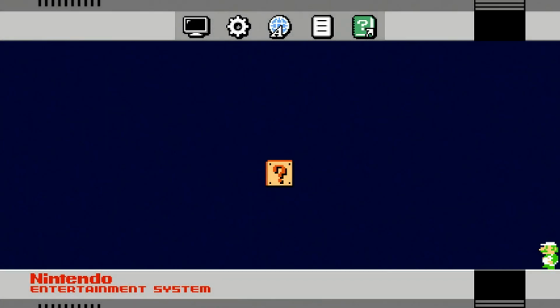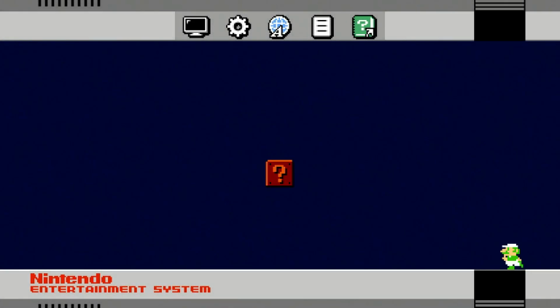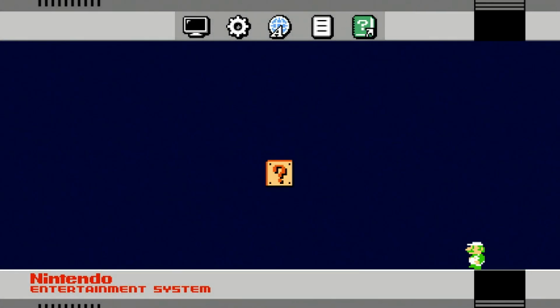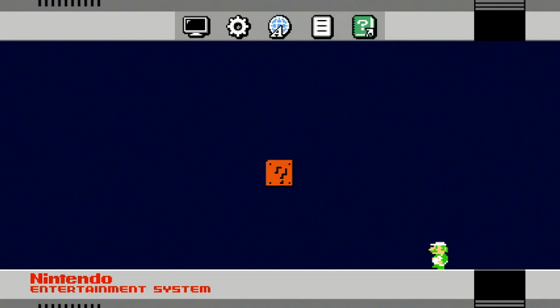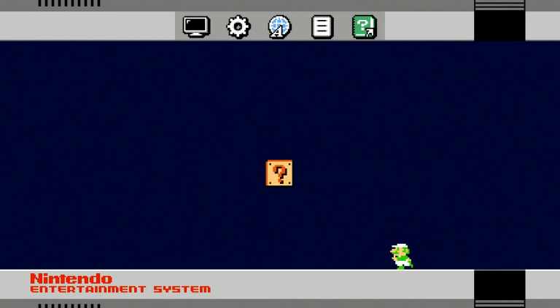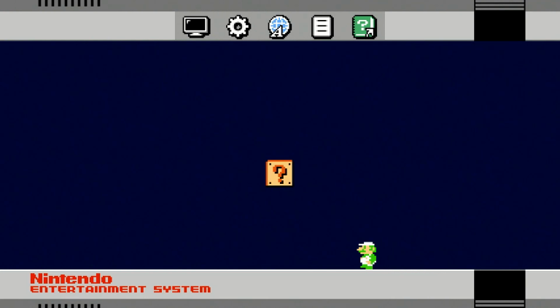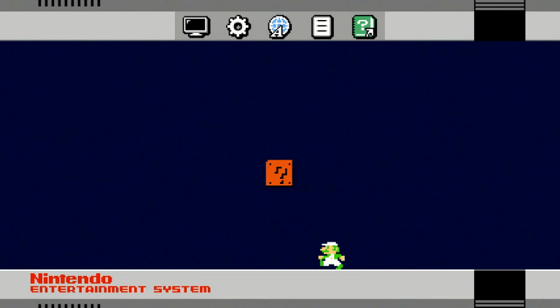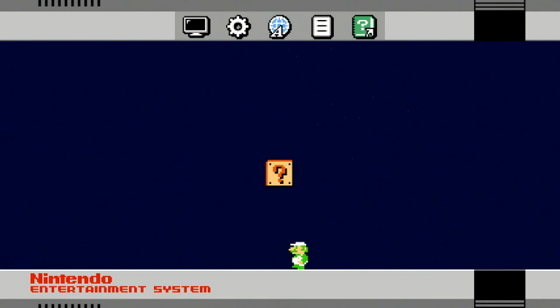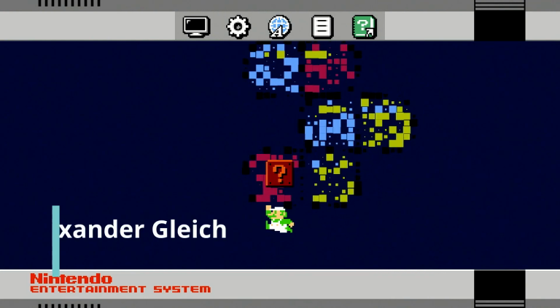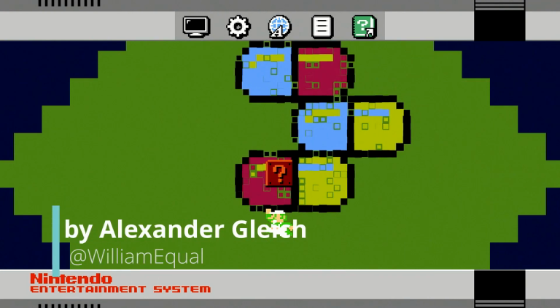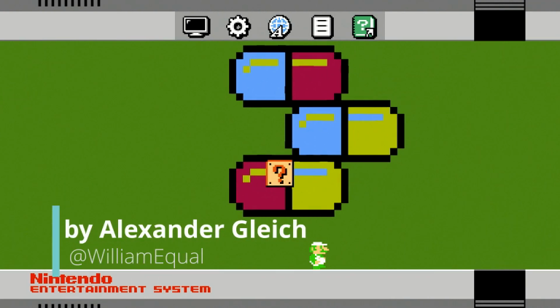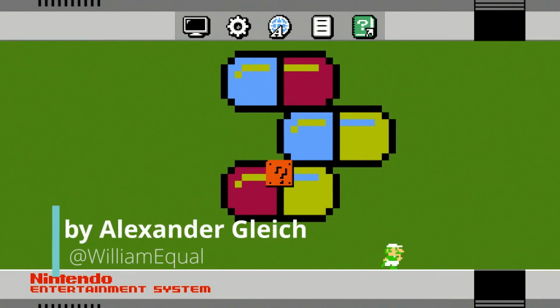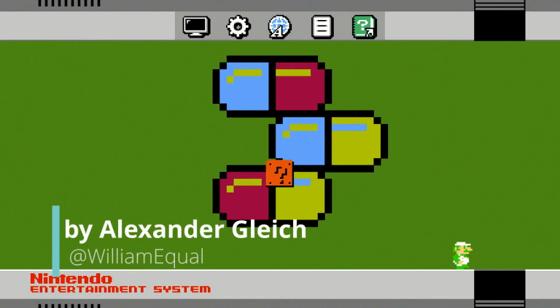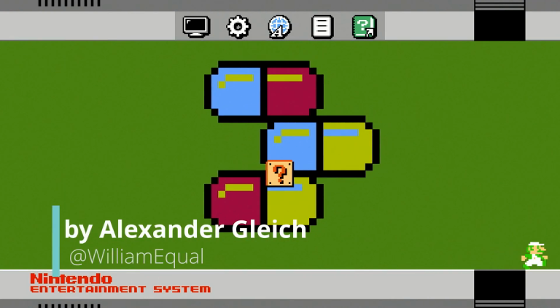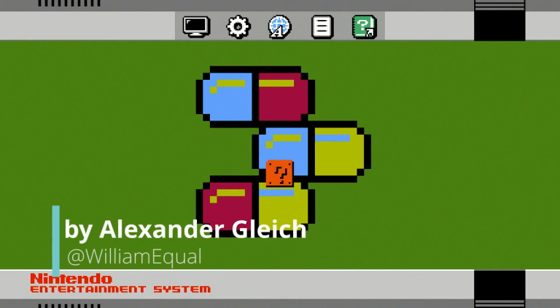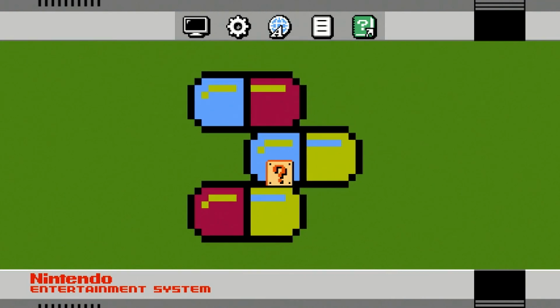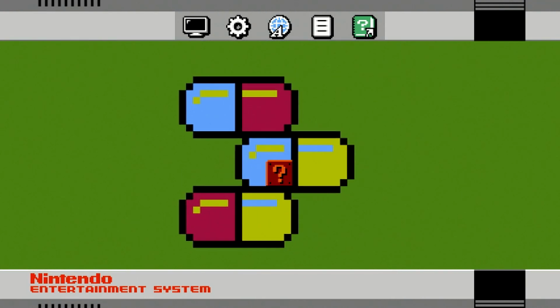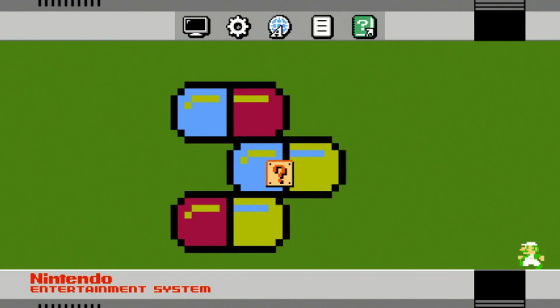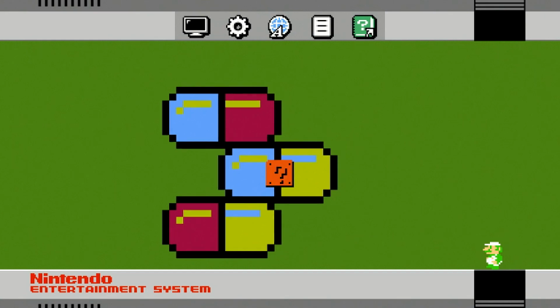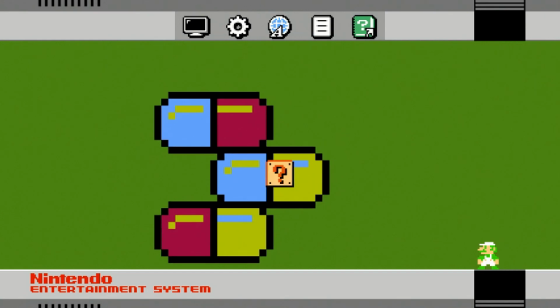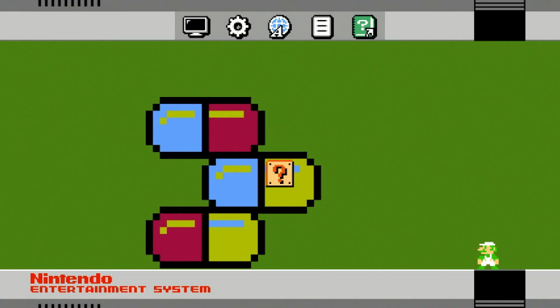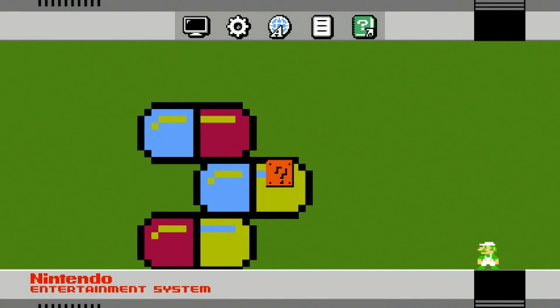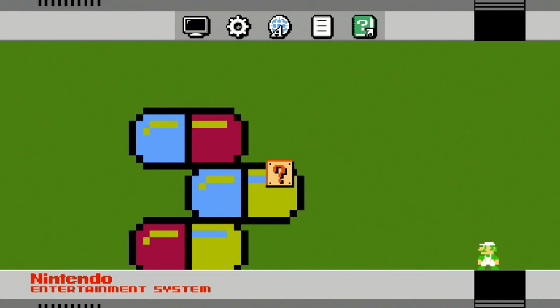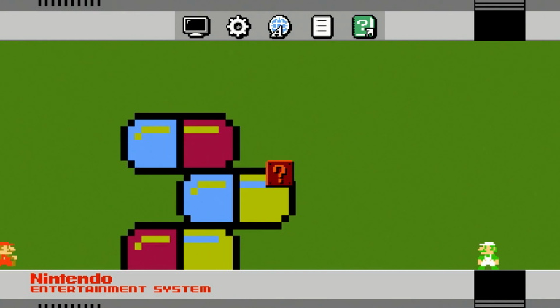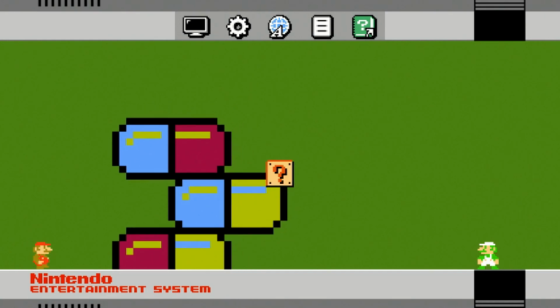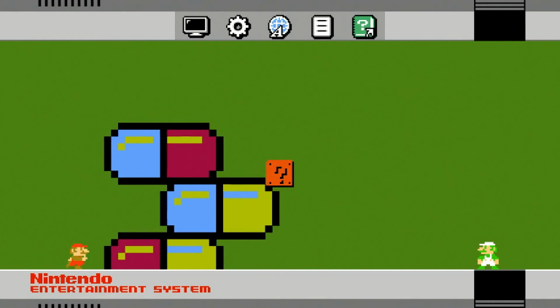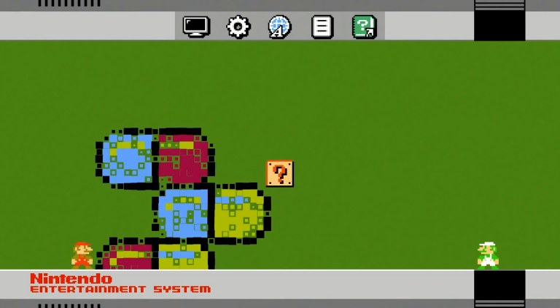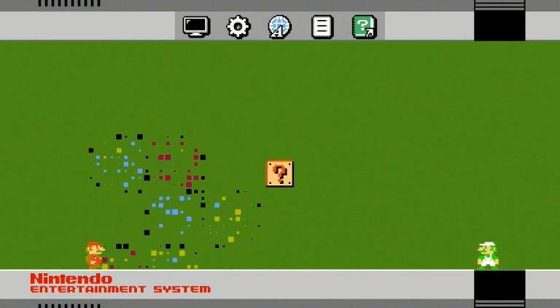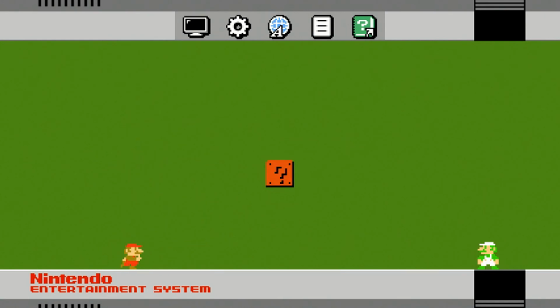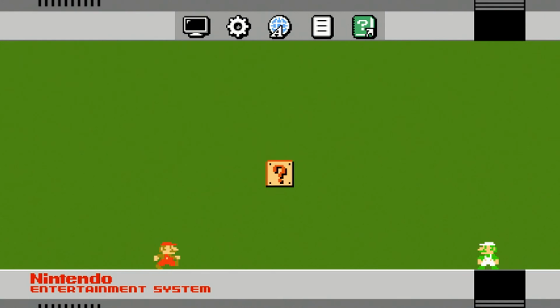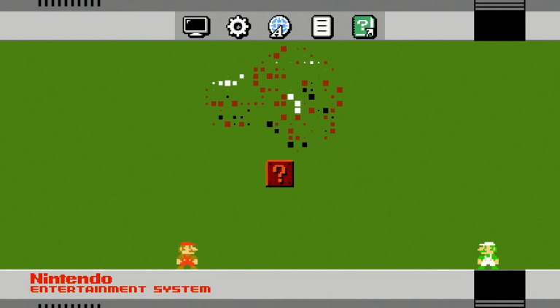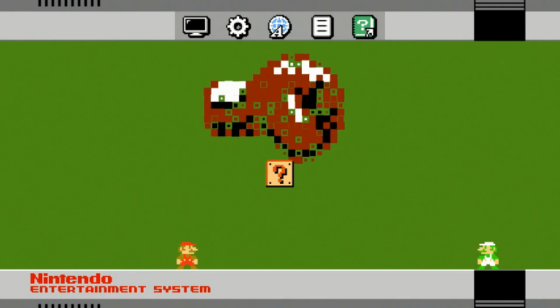Thank you for watching. Feel free to give the video a like if you enjoyed it and please subscribe to my channel. What do you like most about Rayman Legends' game music? Let me know in the comments.